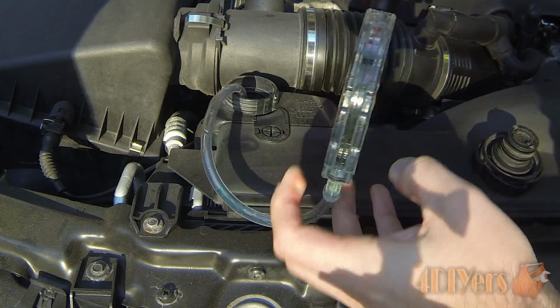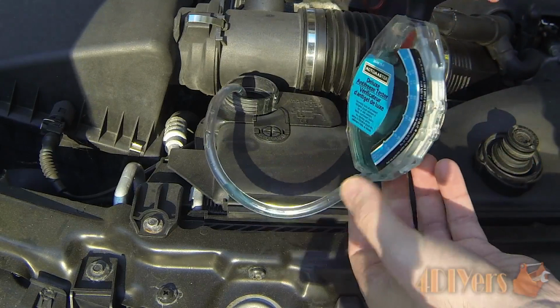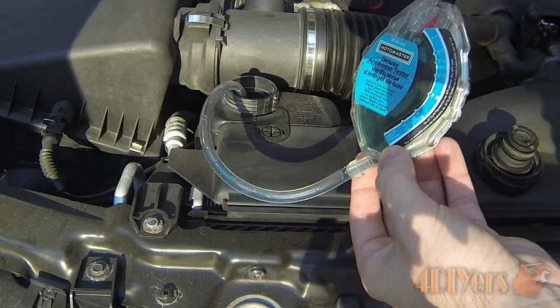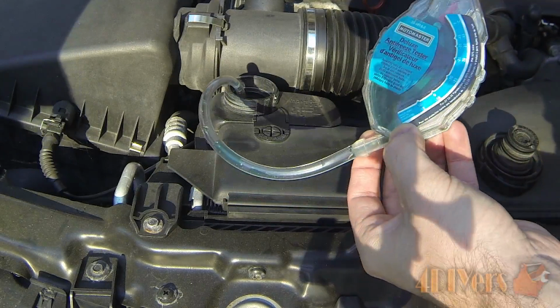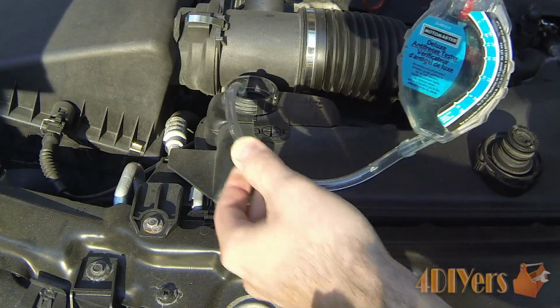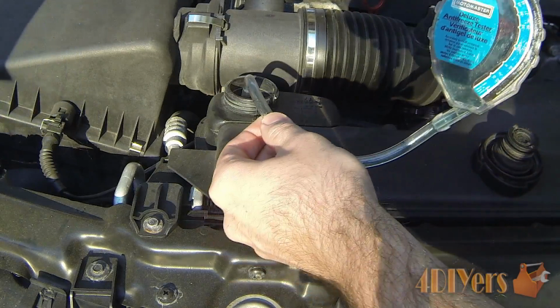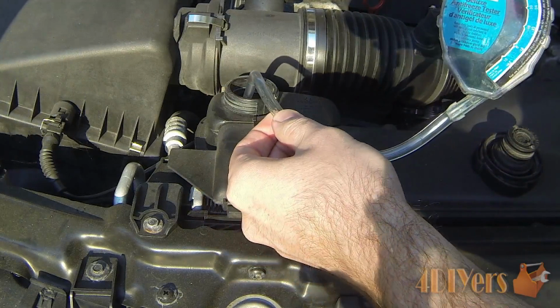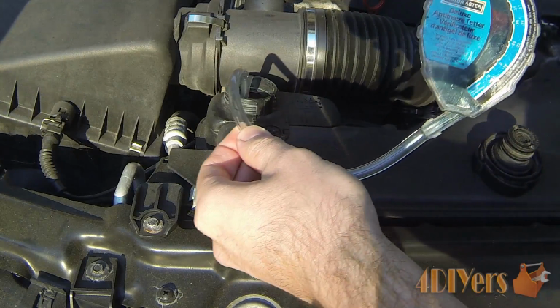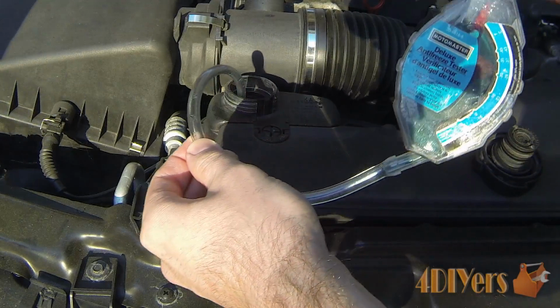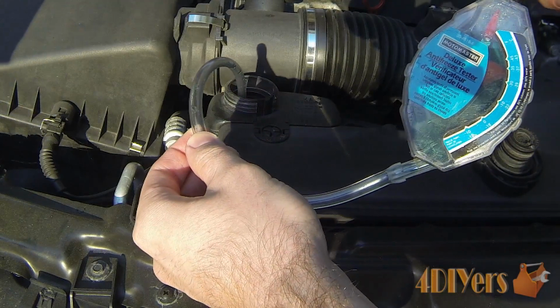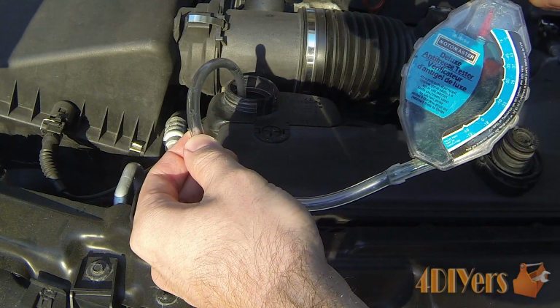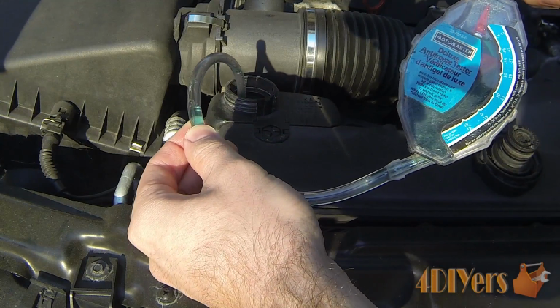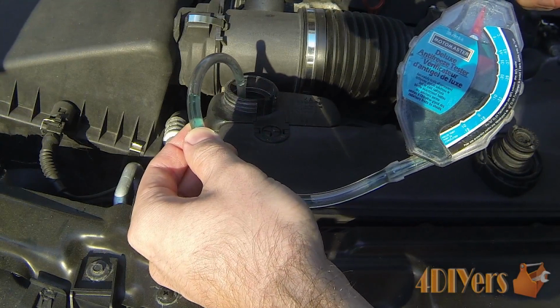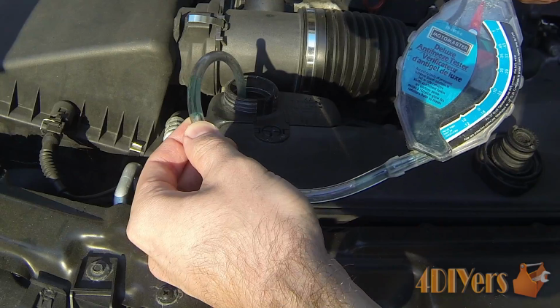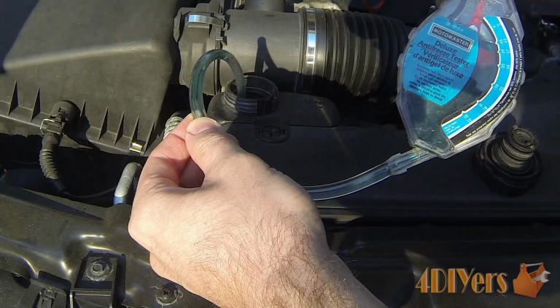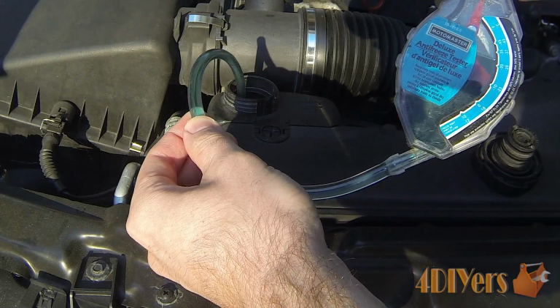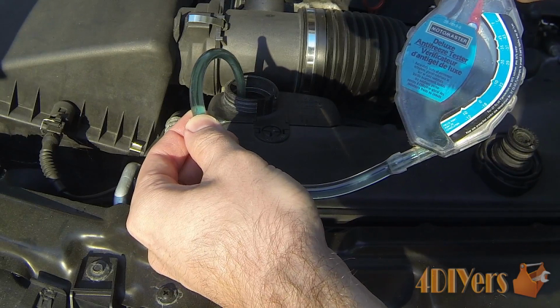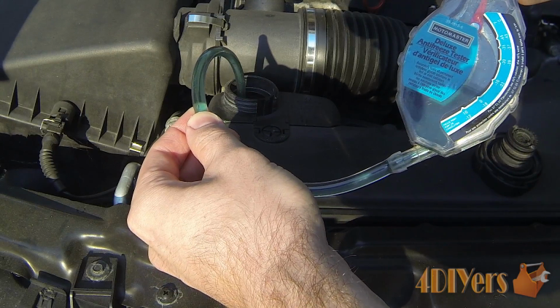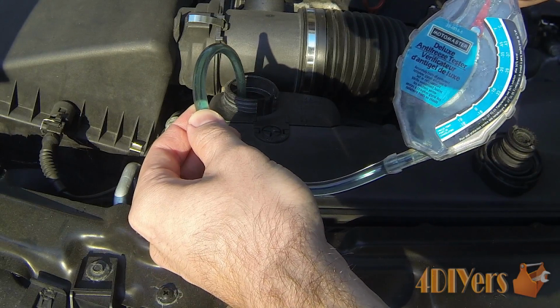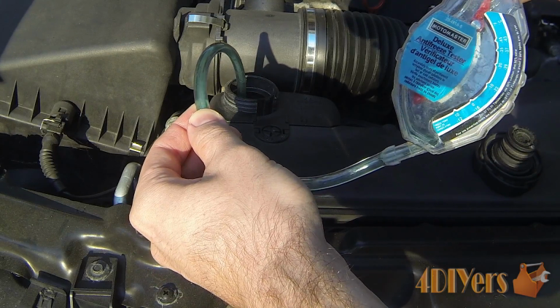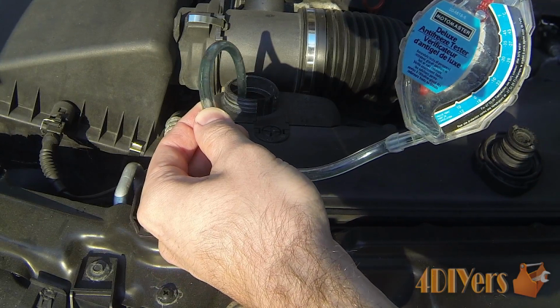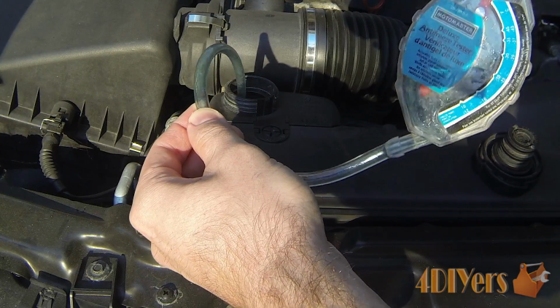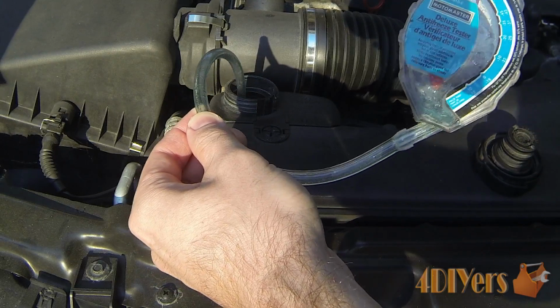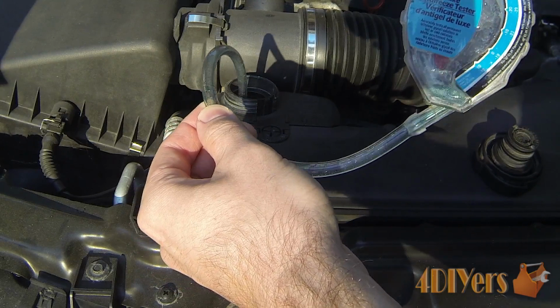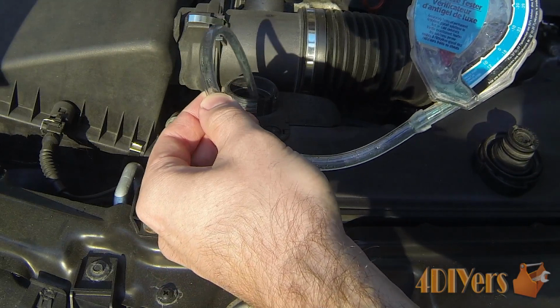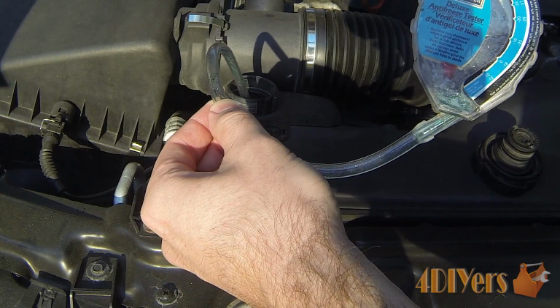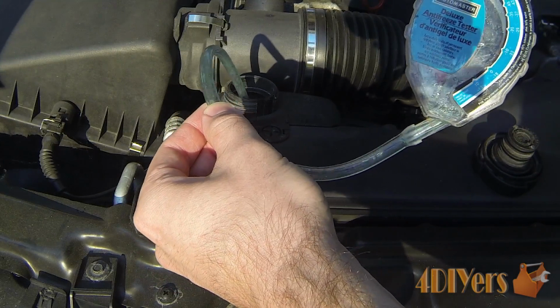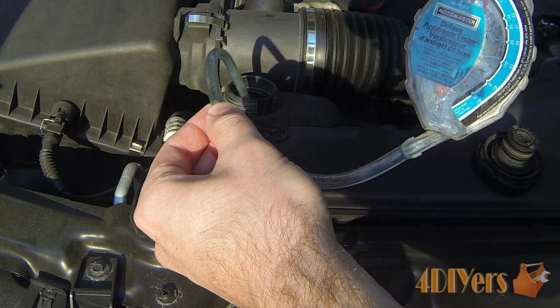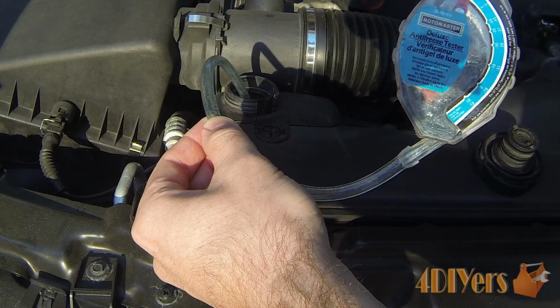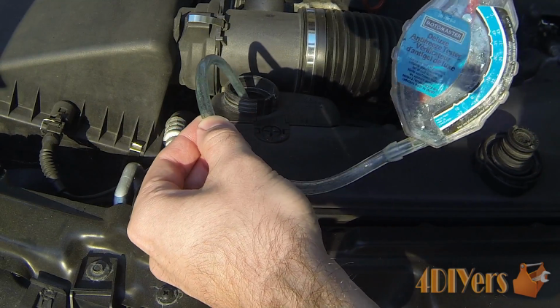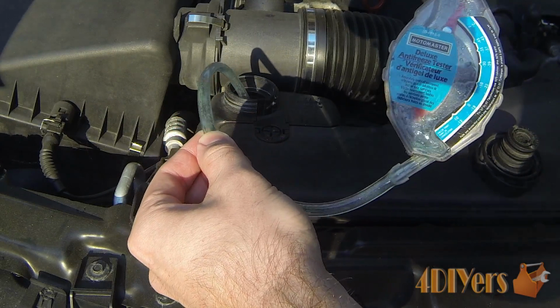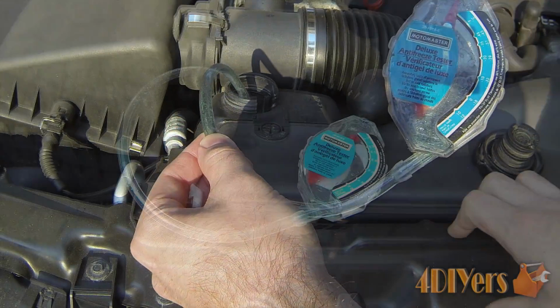Once you are done with that, you just want to pull the hose up a little extra, just above the level, to make sure all the coolant goes back in. And we are done.